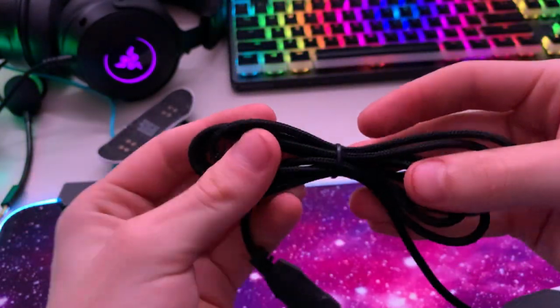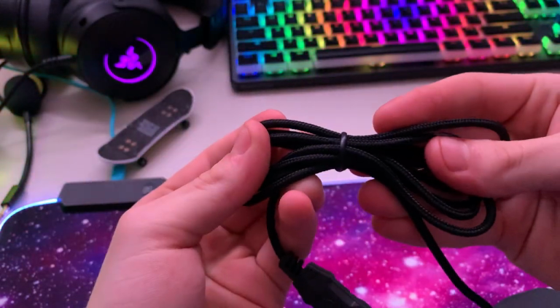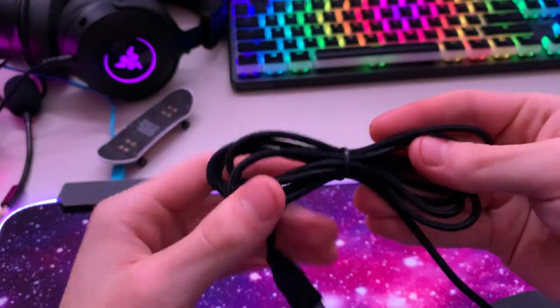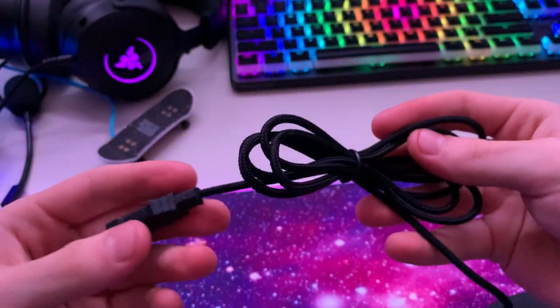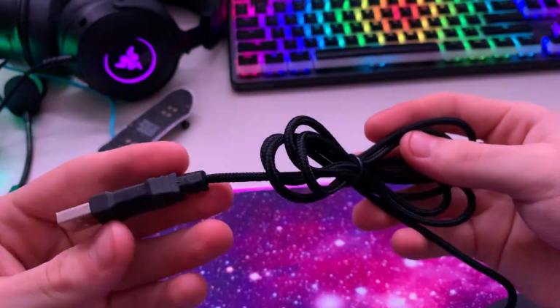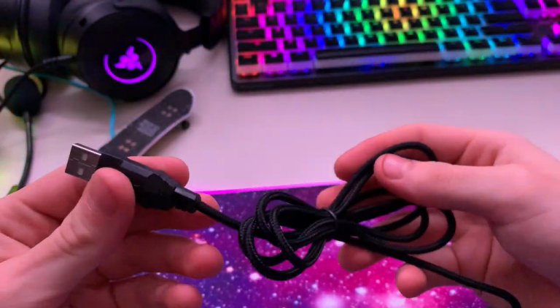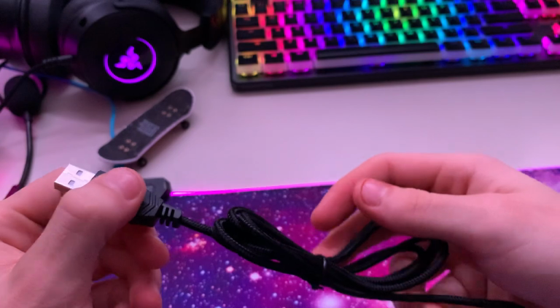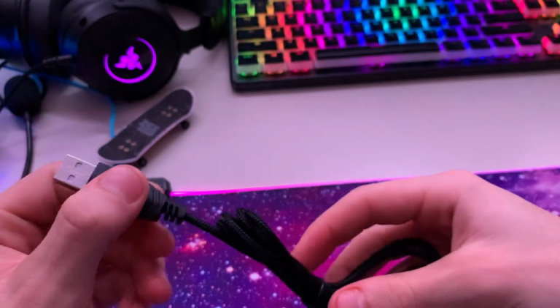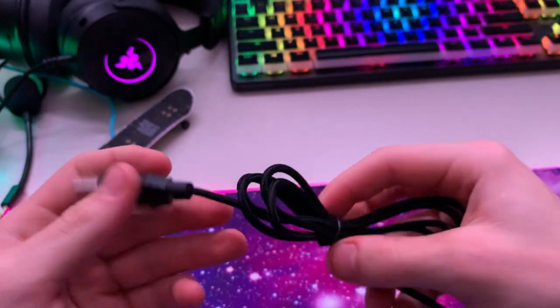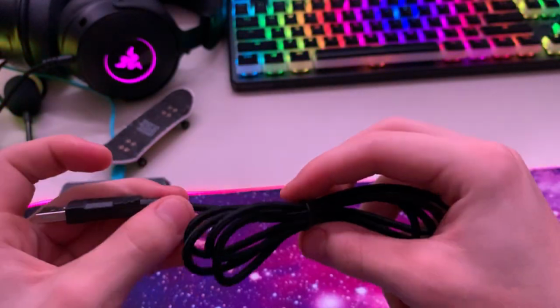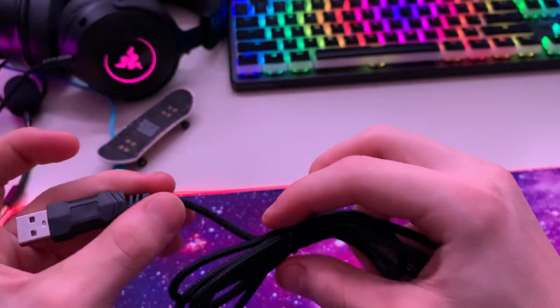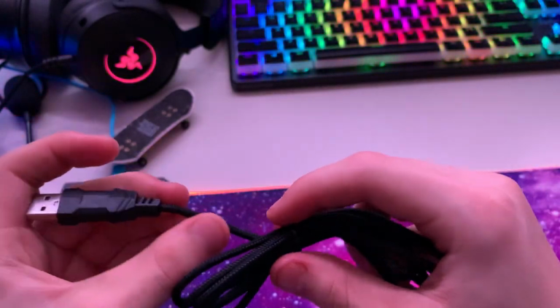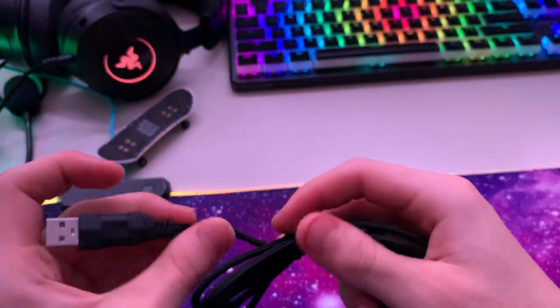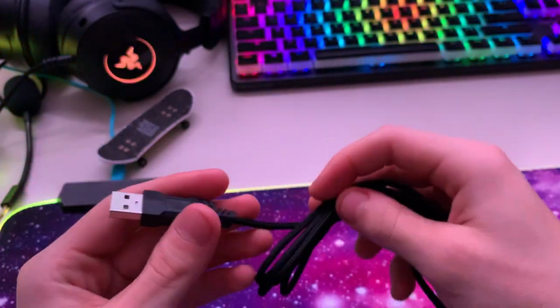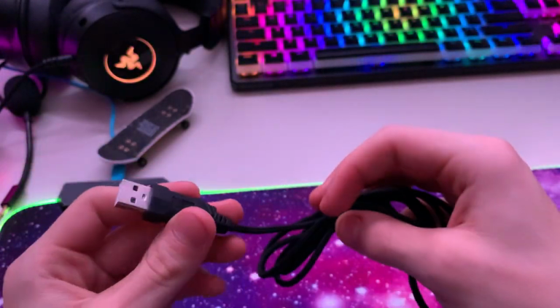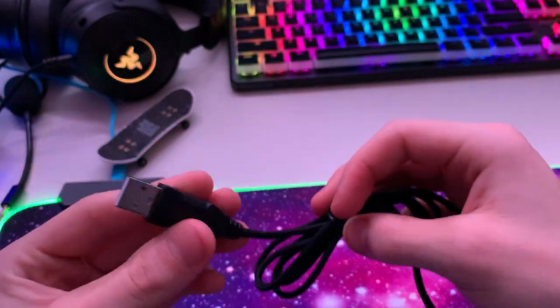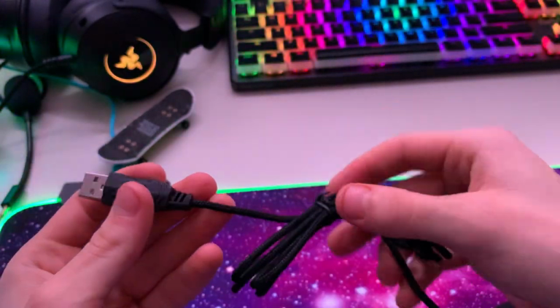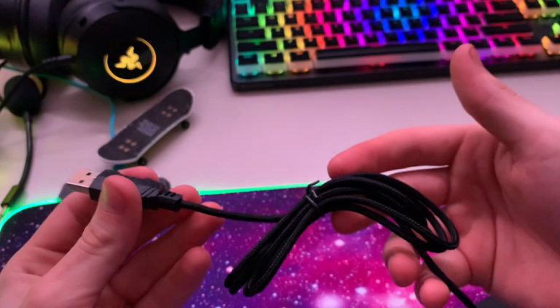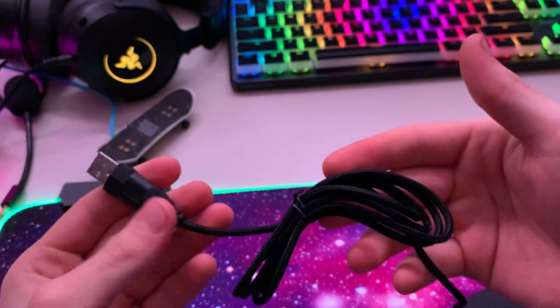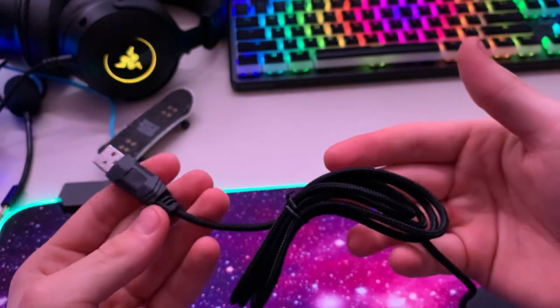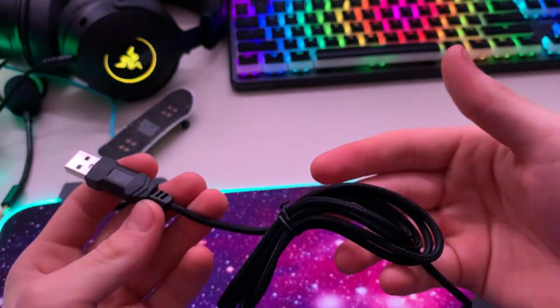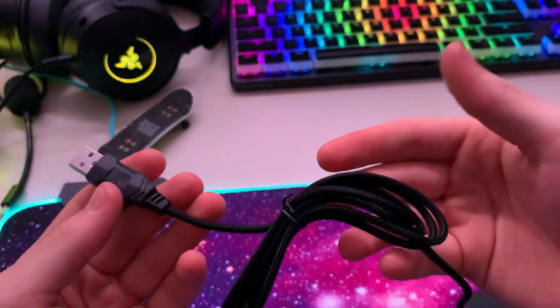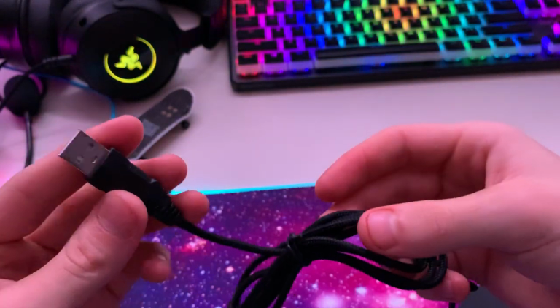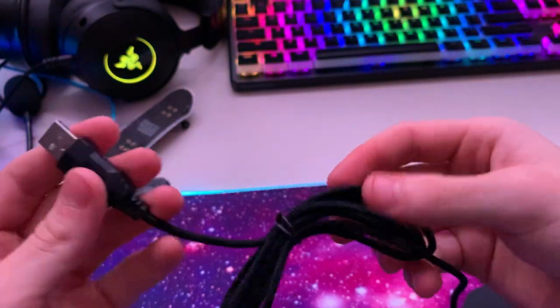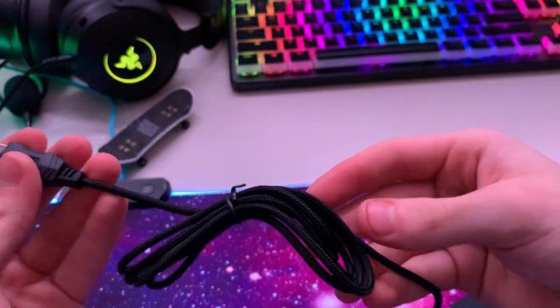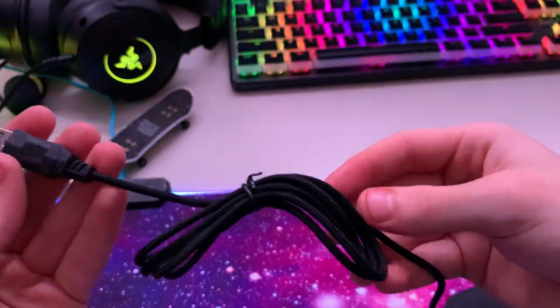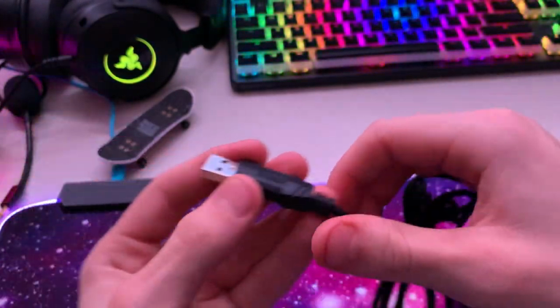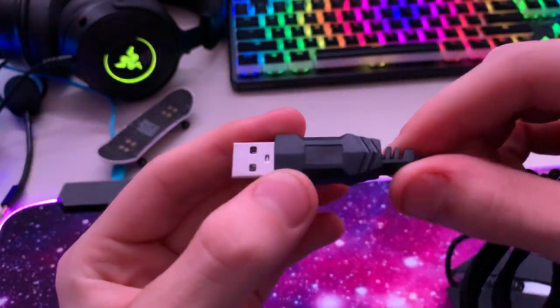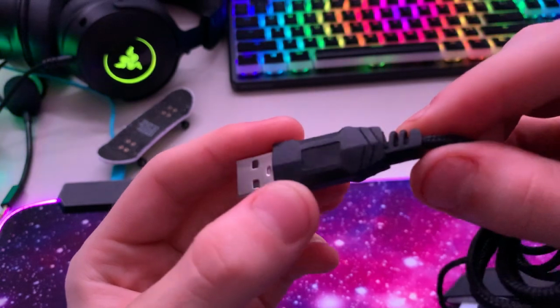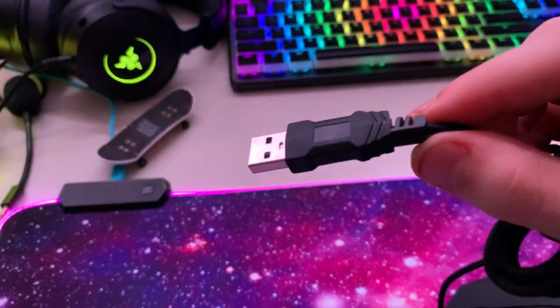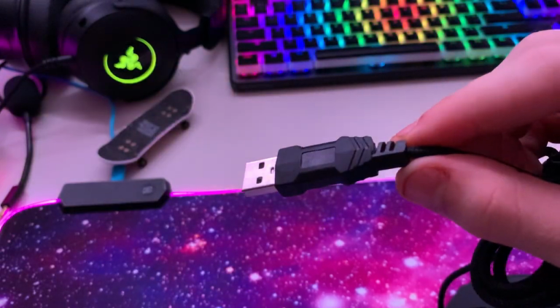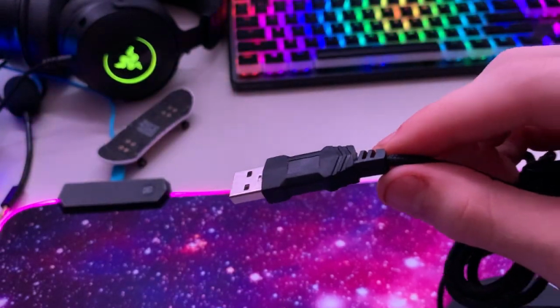The USB cable is braided — you don't even get that on some fifty dollar mice. Mine came with a braided cable but that's because it was kind of expensive. This is four dollars and it even has a cool design on it.